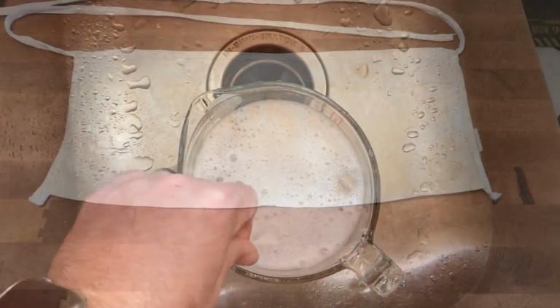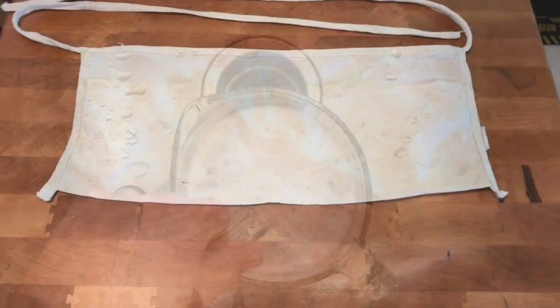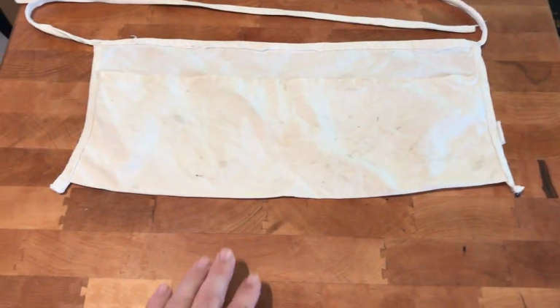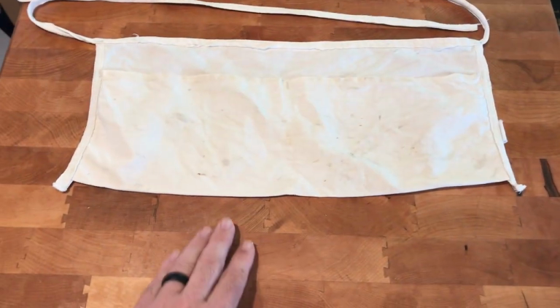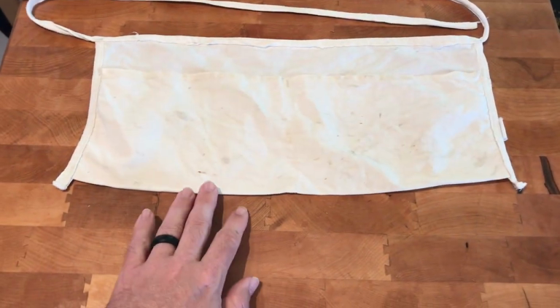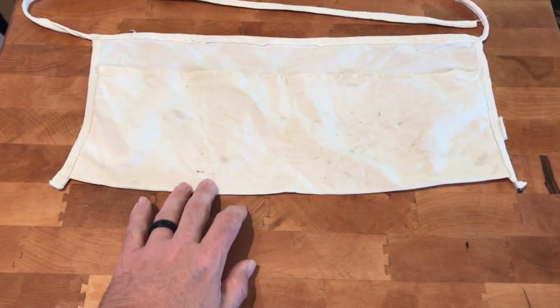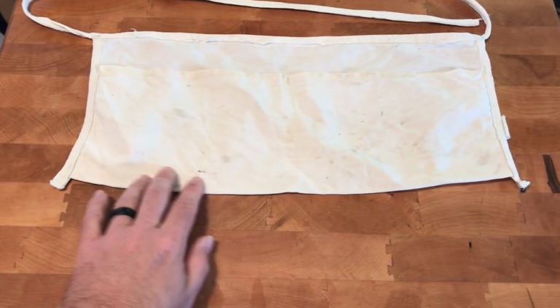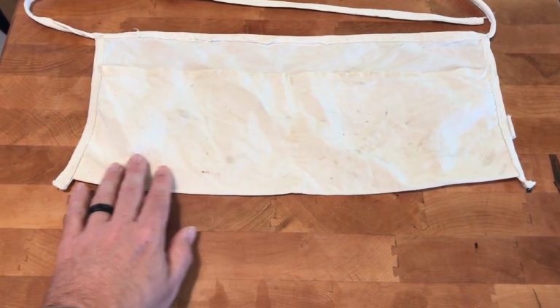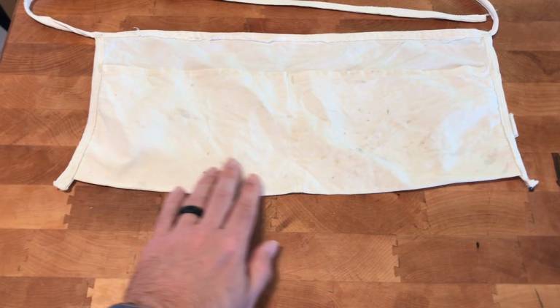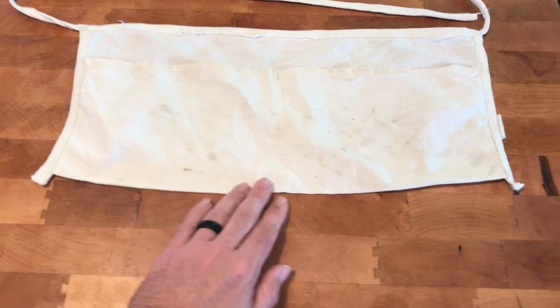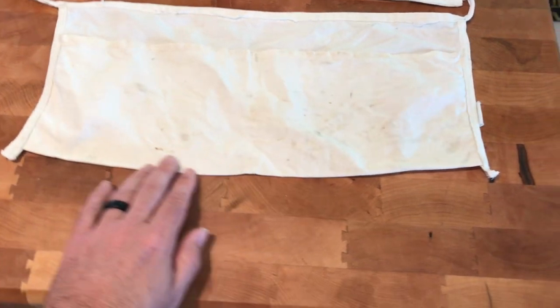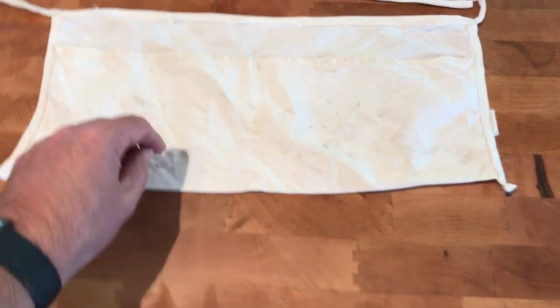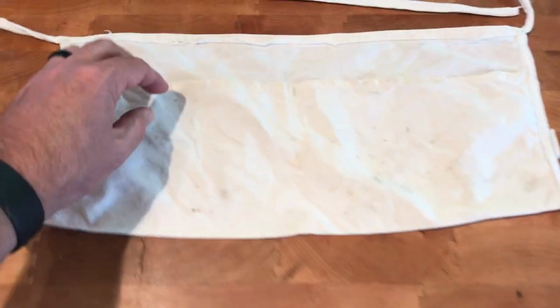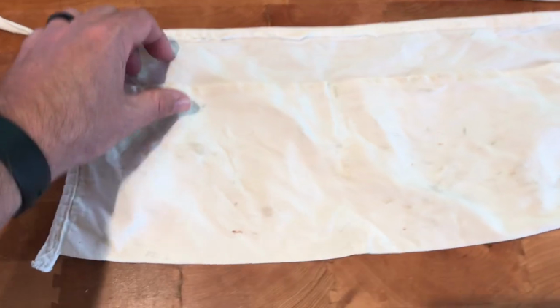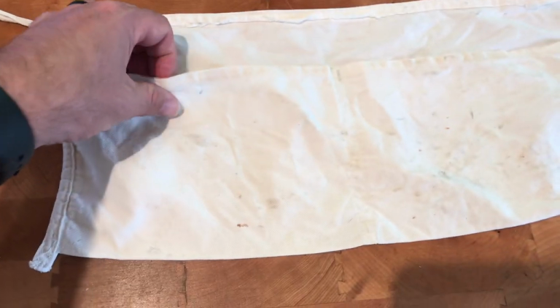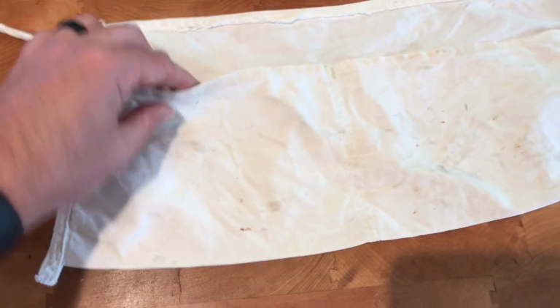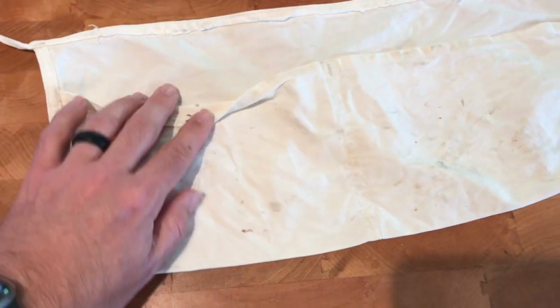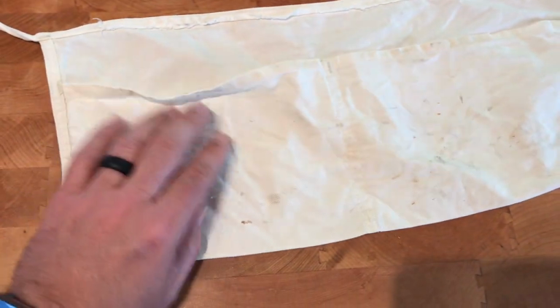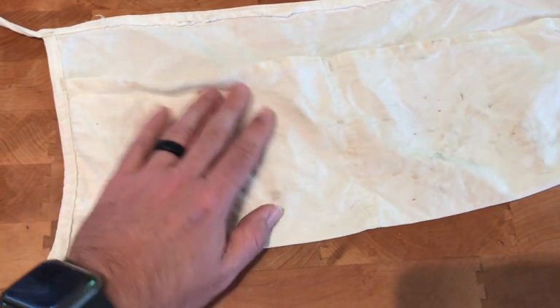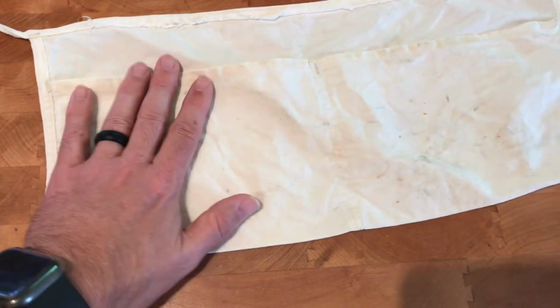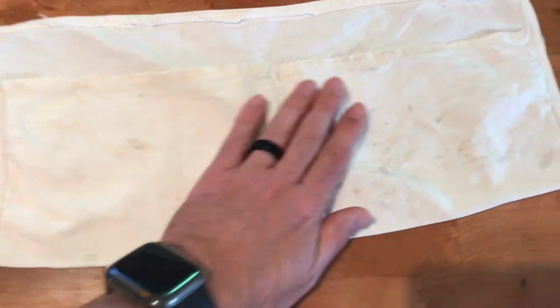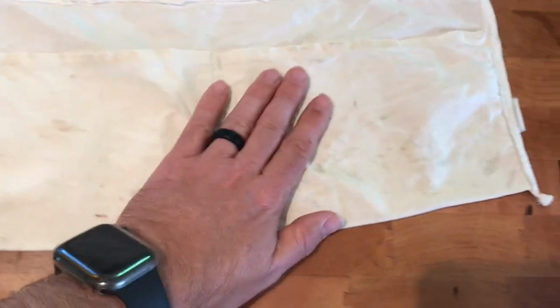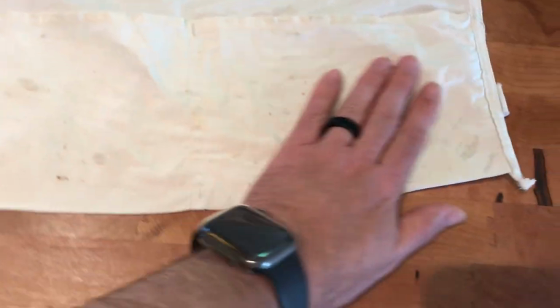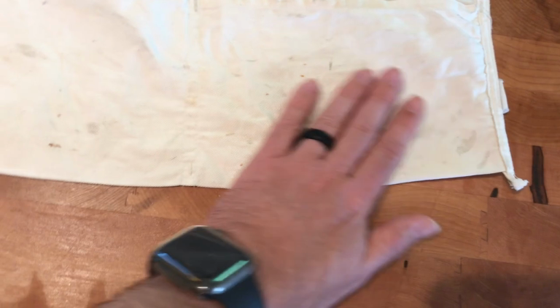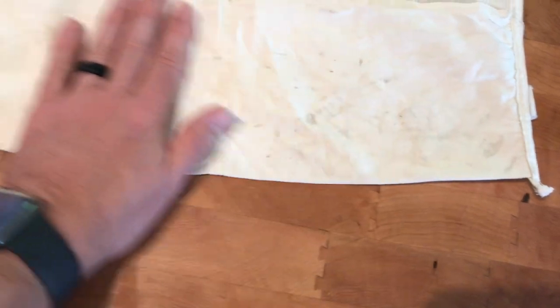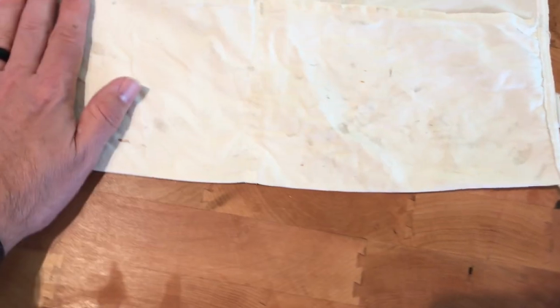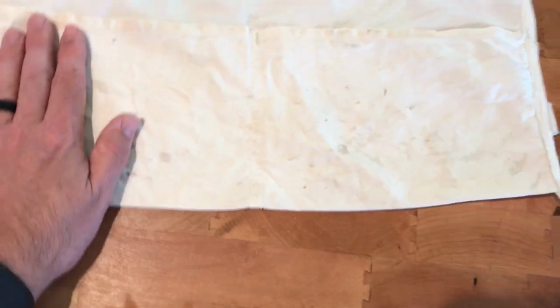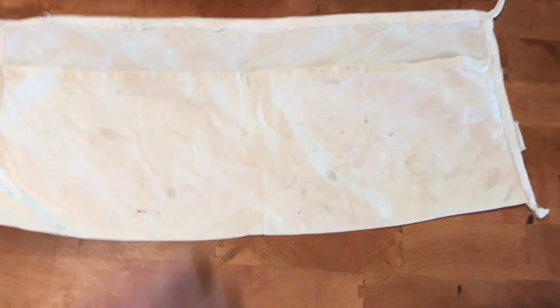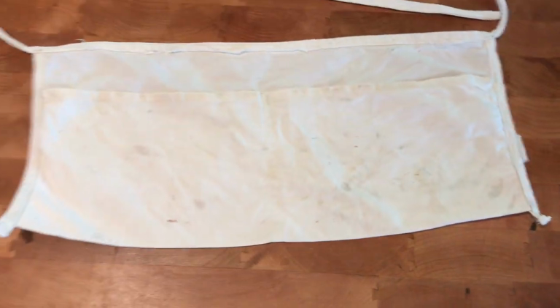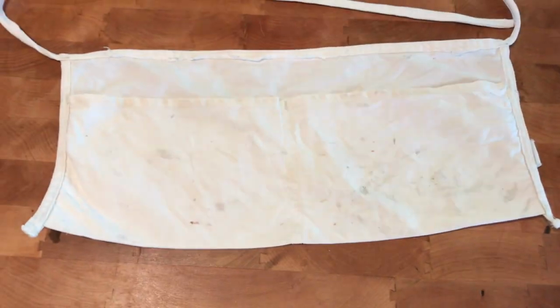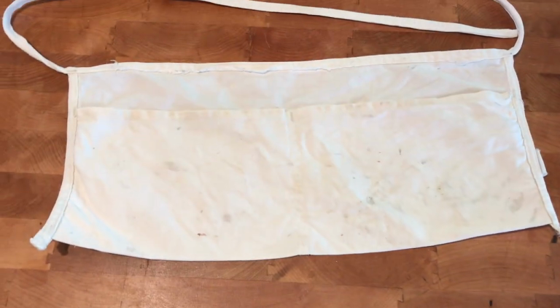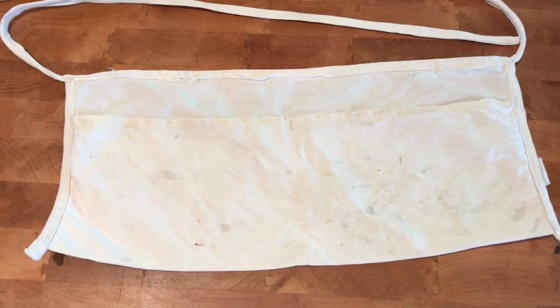Lookie what a little bit of soaking and washing will do — it's almost white after 30-something years.